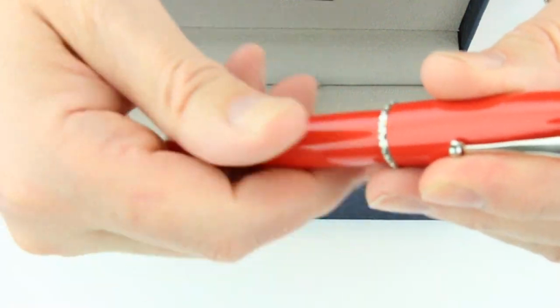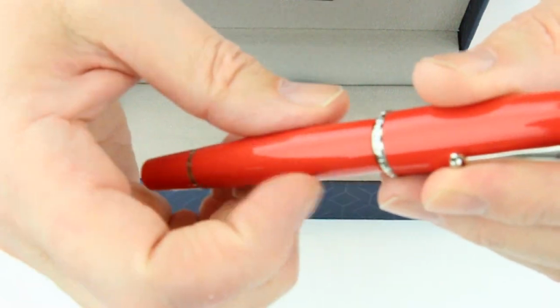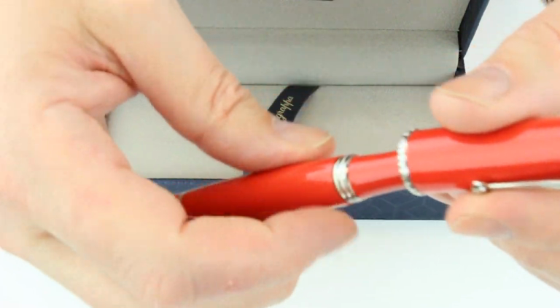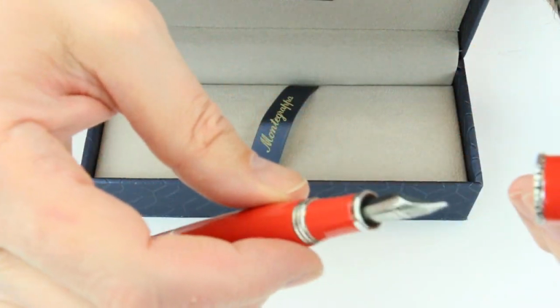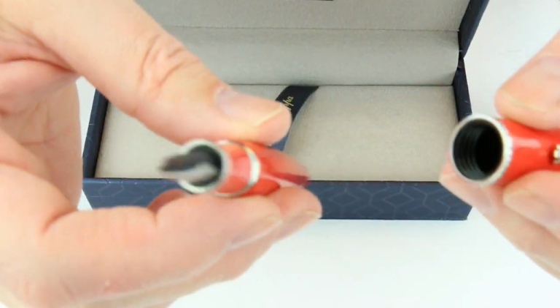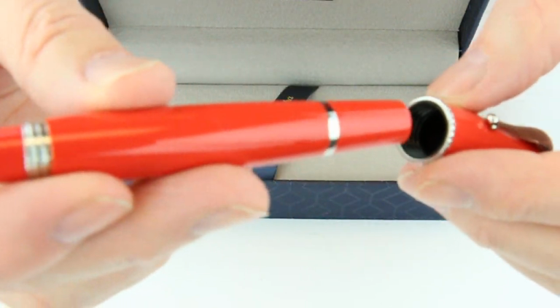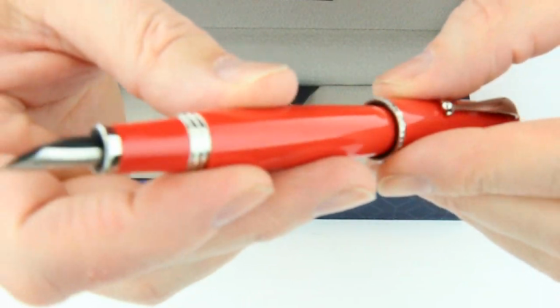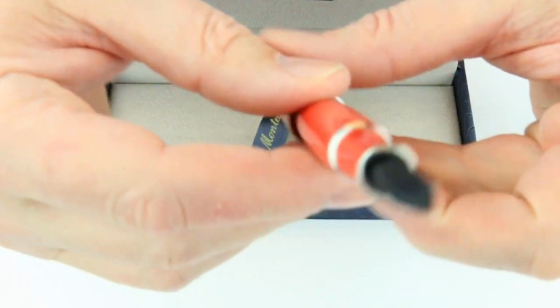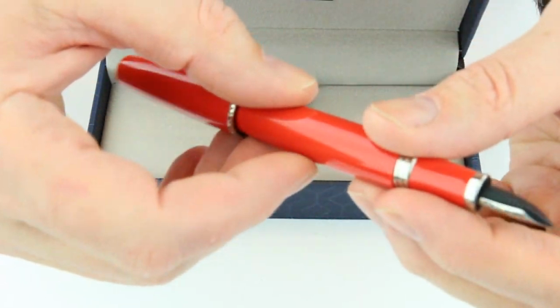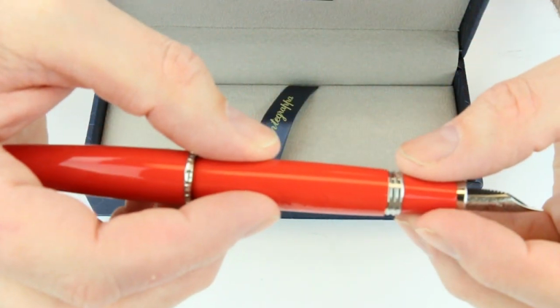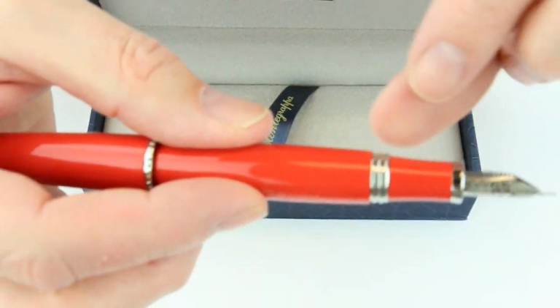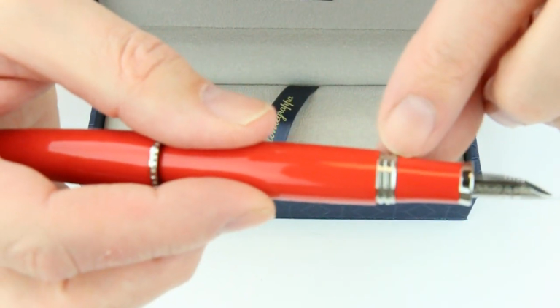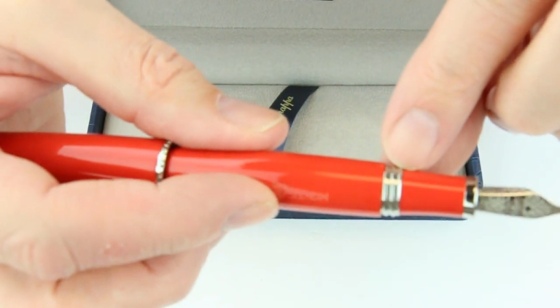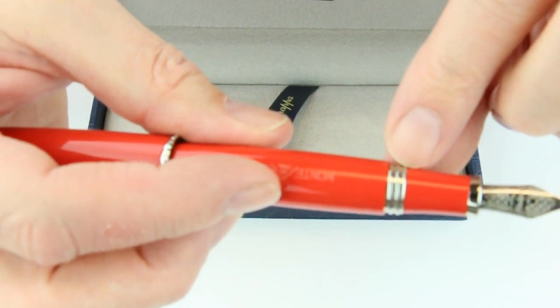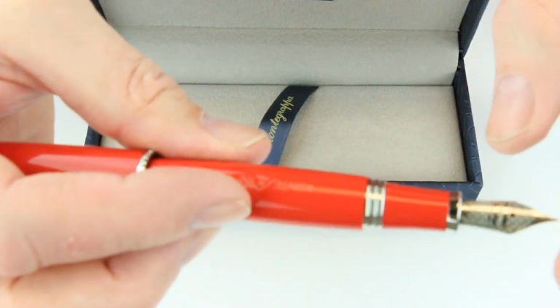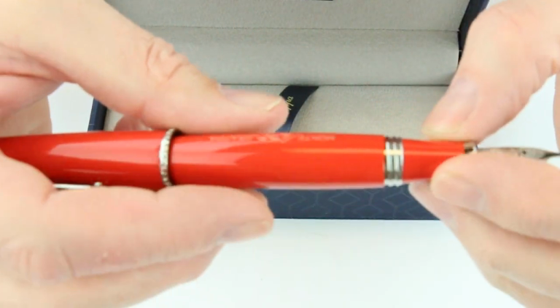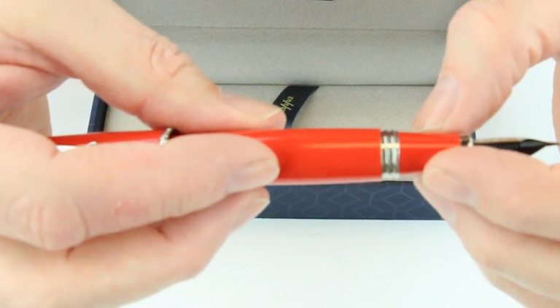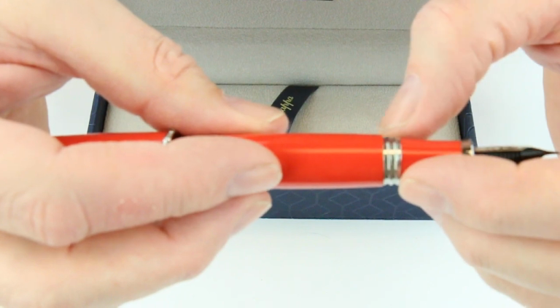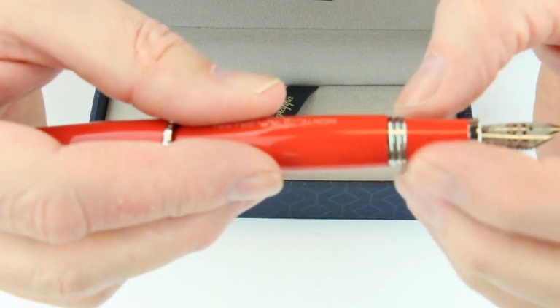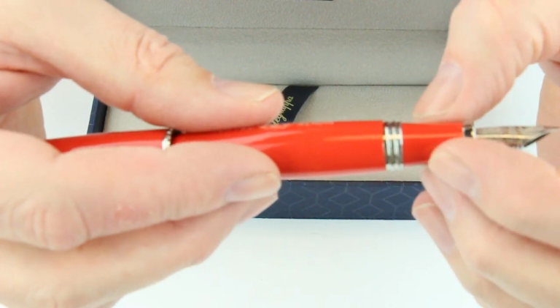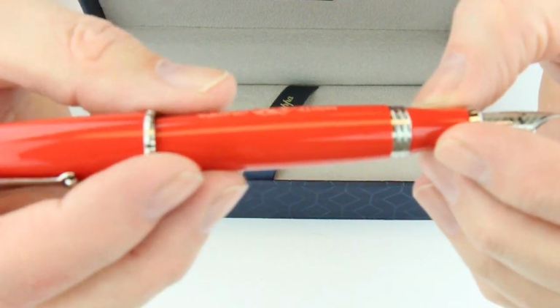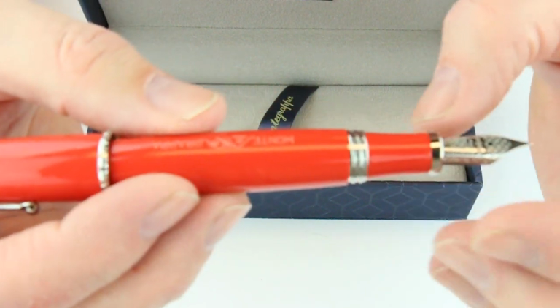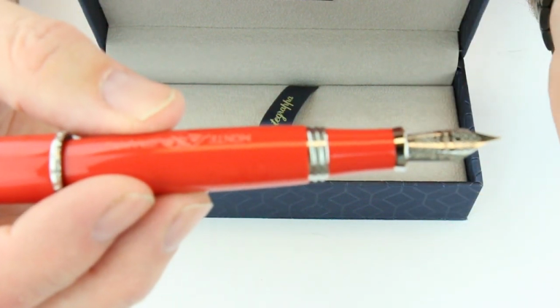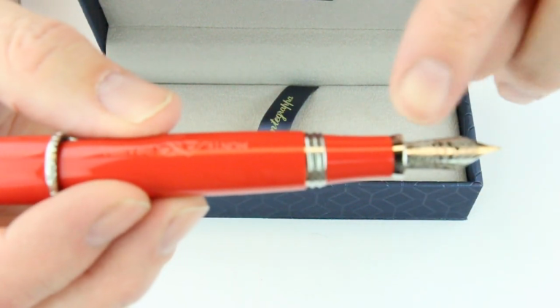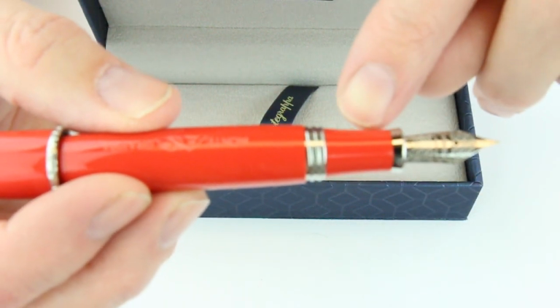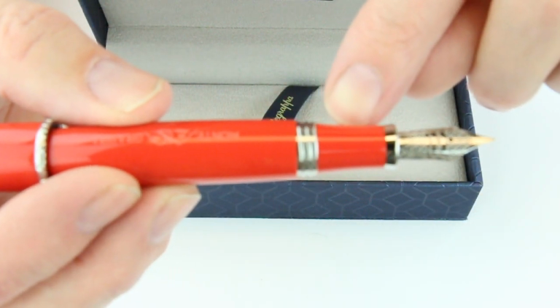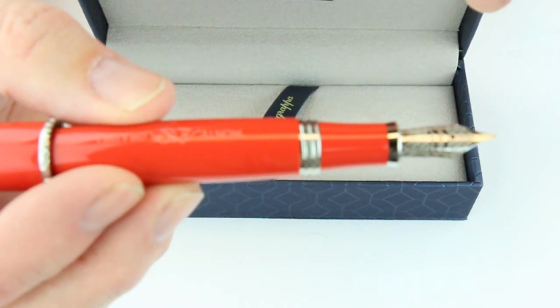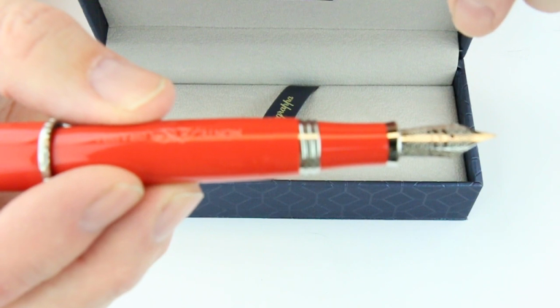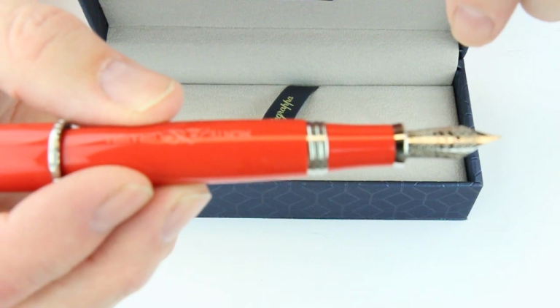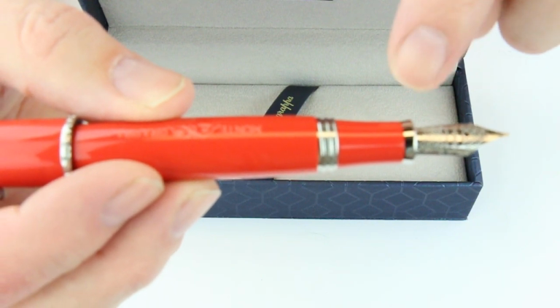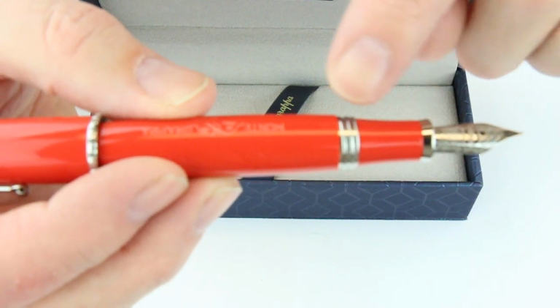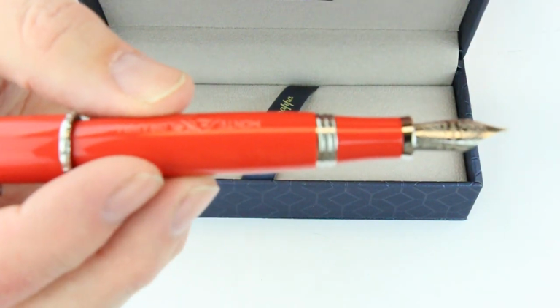It has a screw on and off cap, and that cap can be posted on the pen. The Montegrappa threads look really nice — the larger threads just look great. It has a matching resin section that matches the rest of the pen.